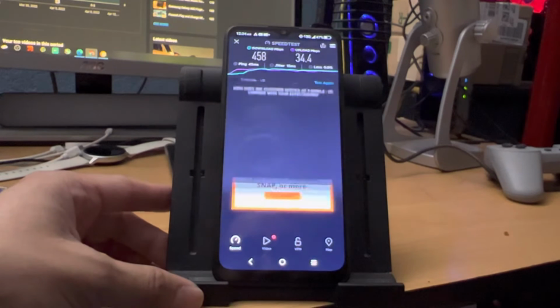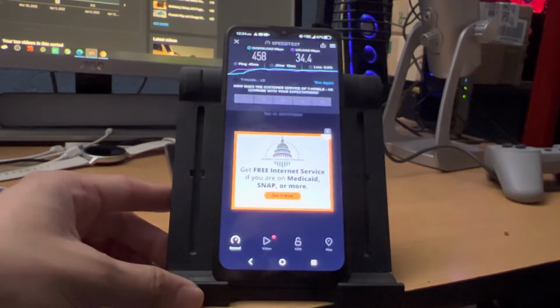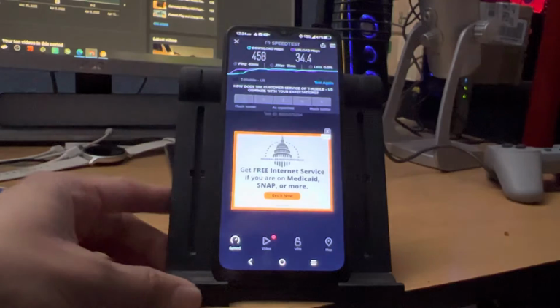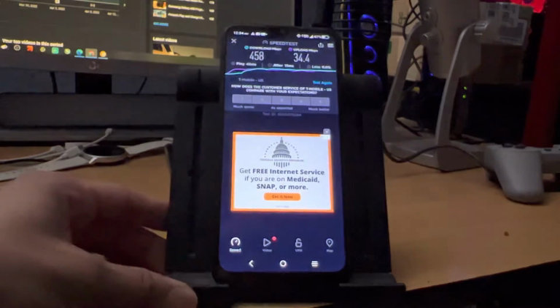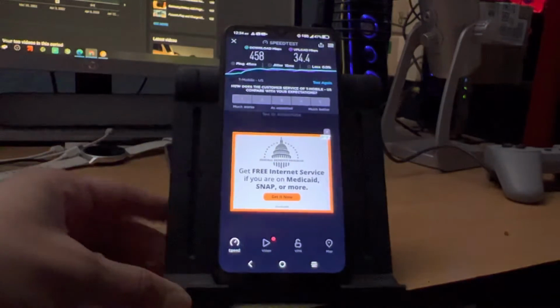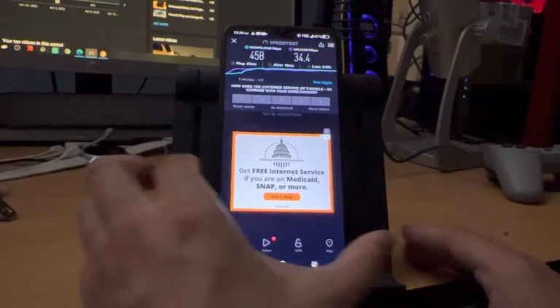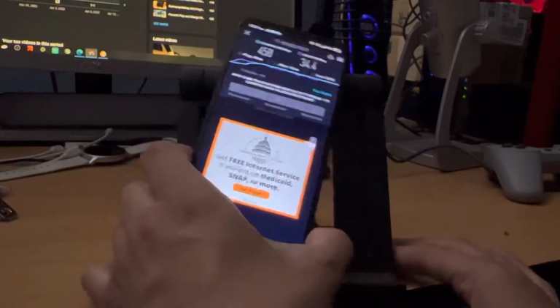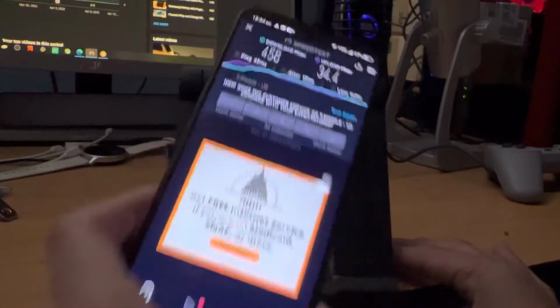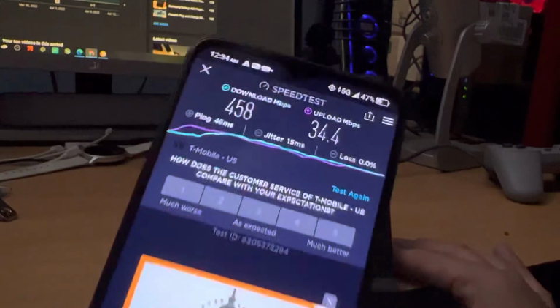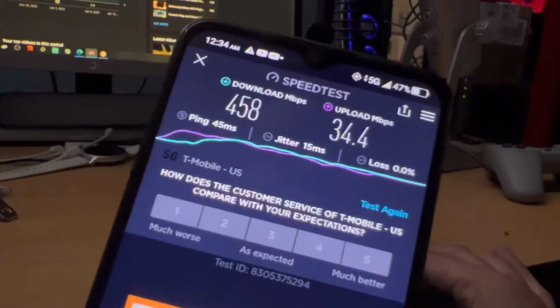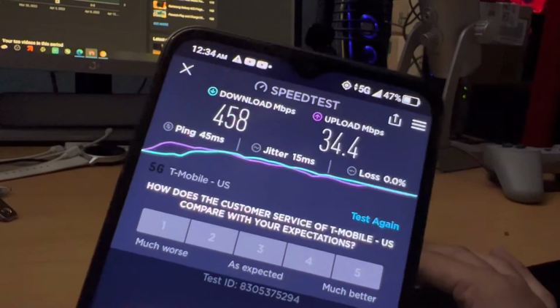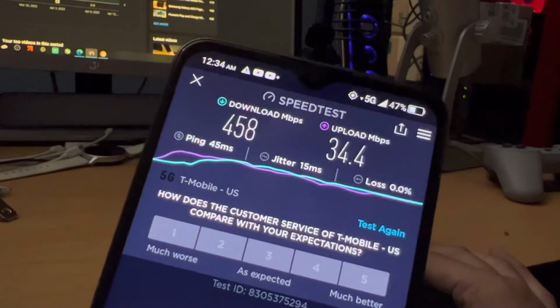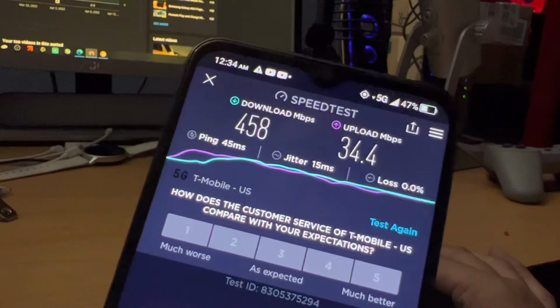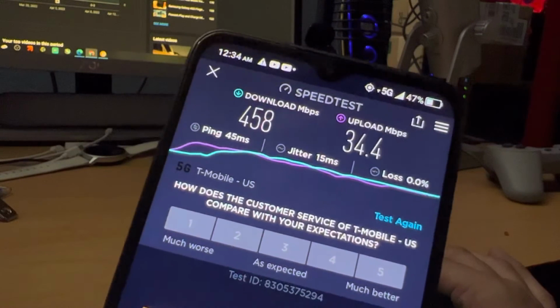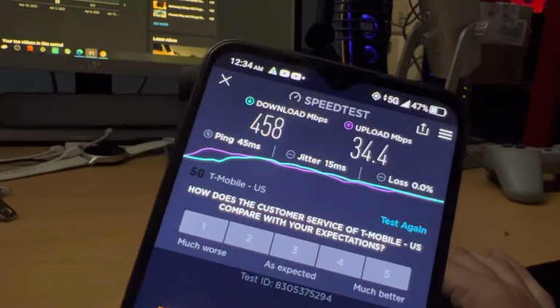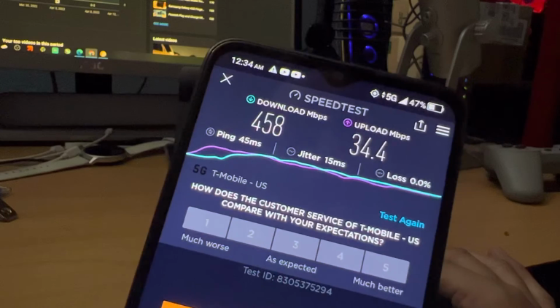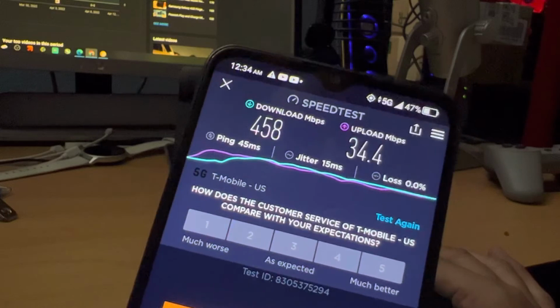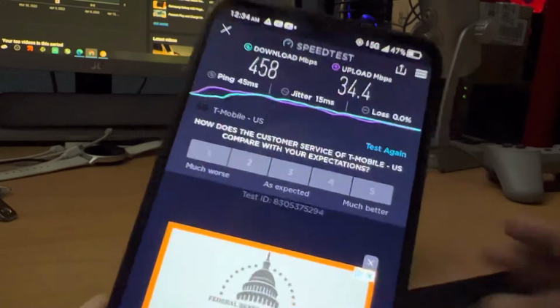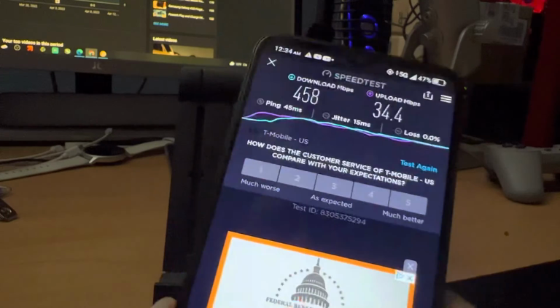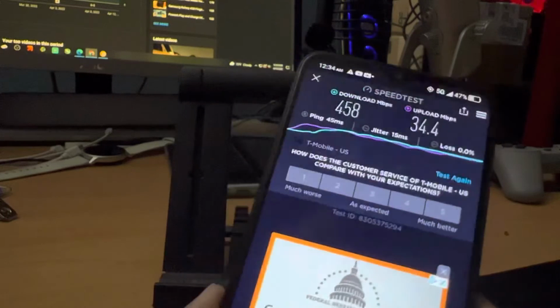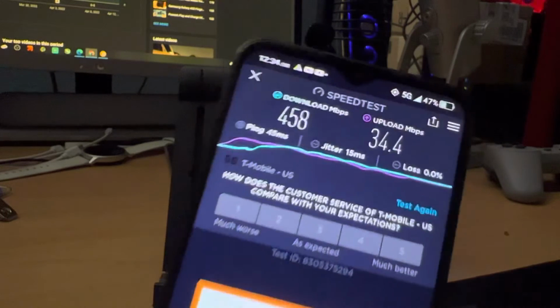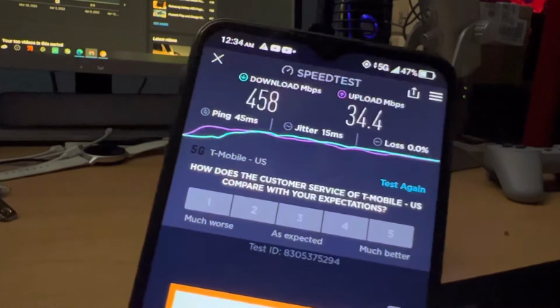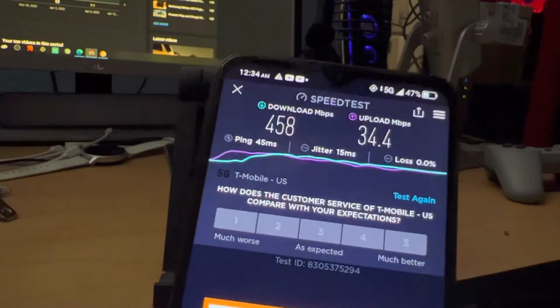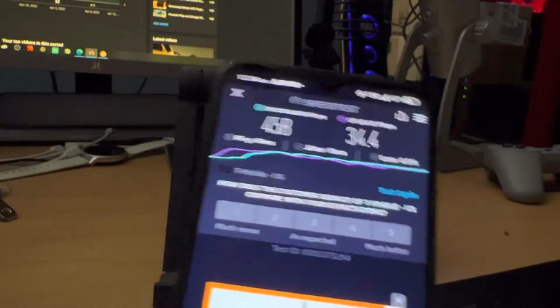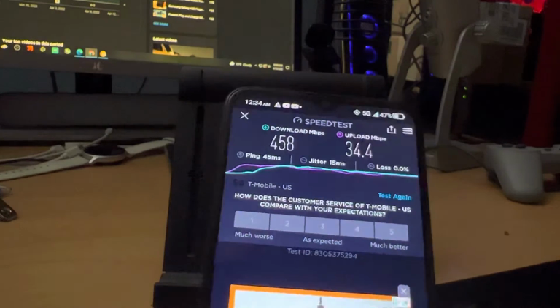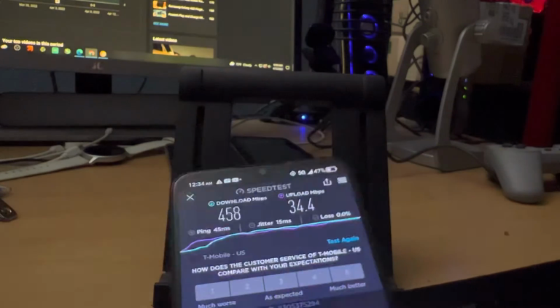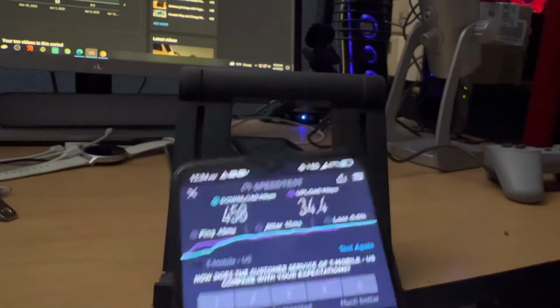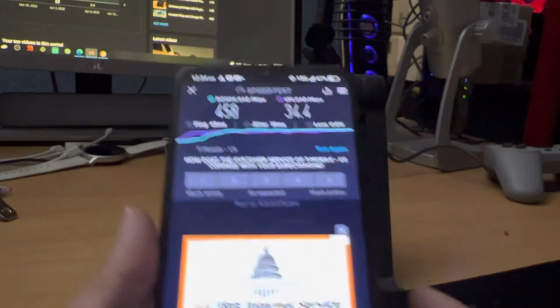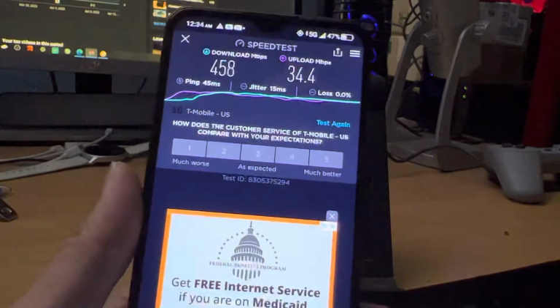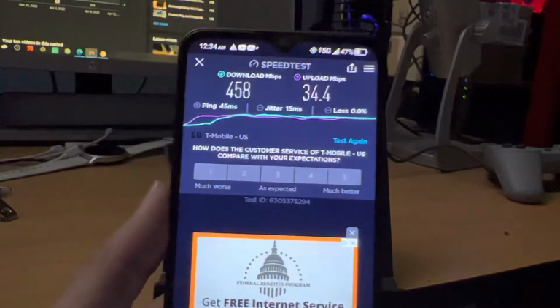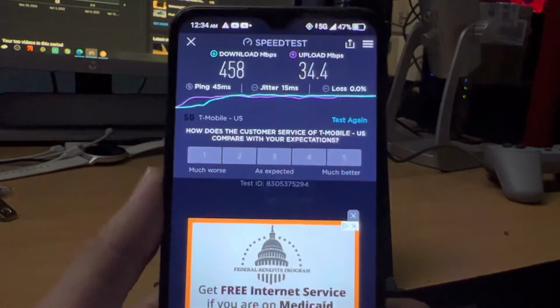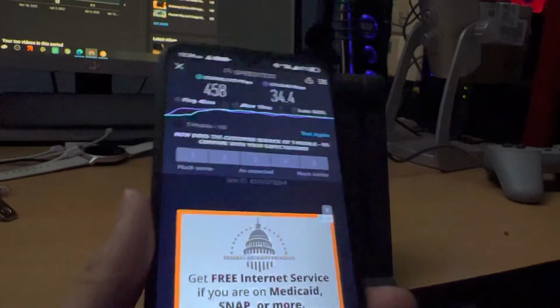I did want to show you guys this — this time I got a 458 download and a 34 upload. Very good. I got almost up to 500 there. Just wanted to give you guys a few rounds of speed tests.